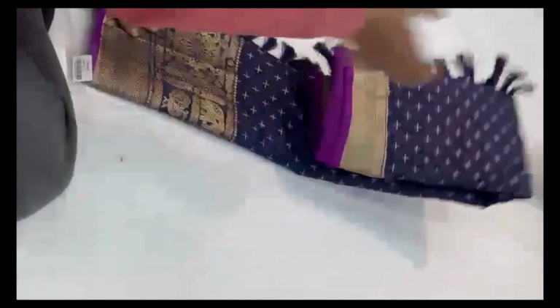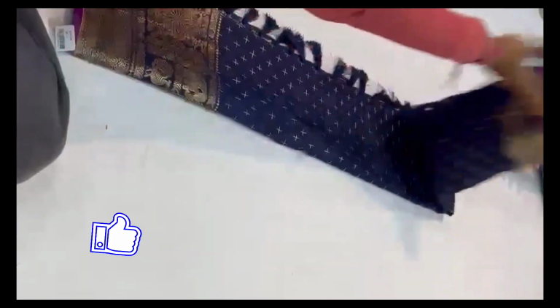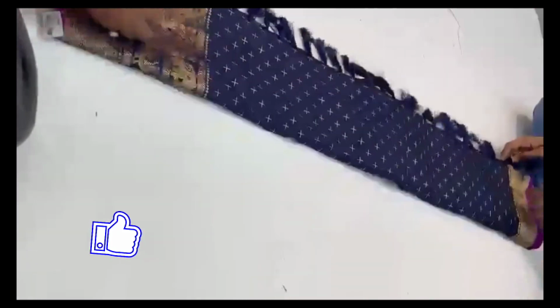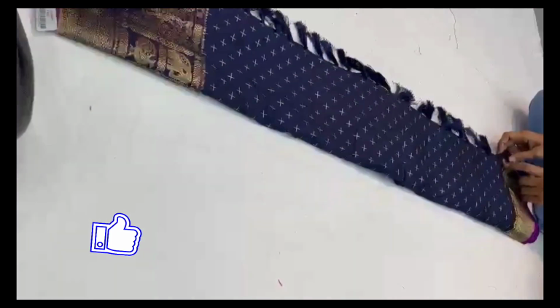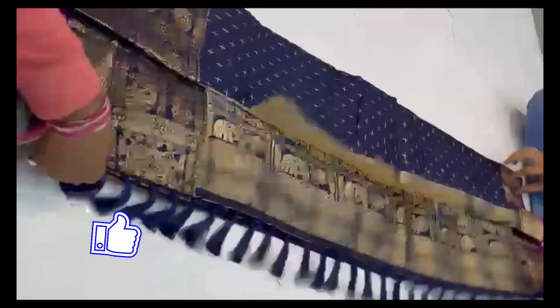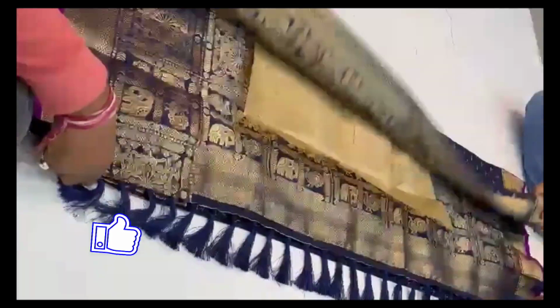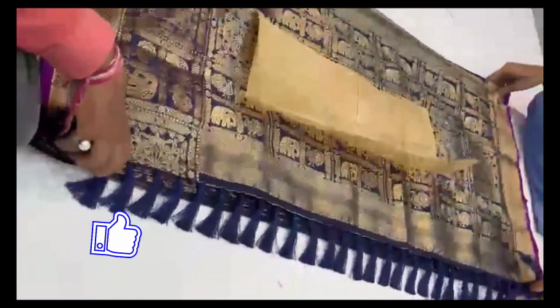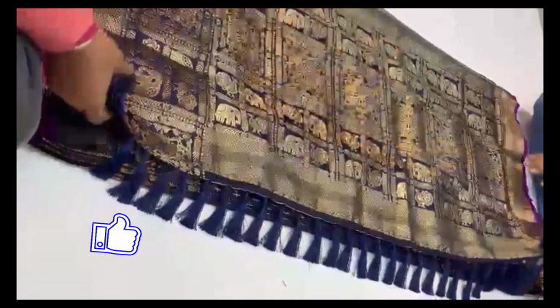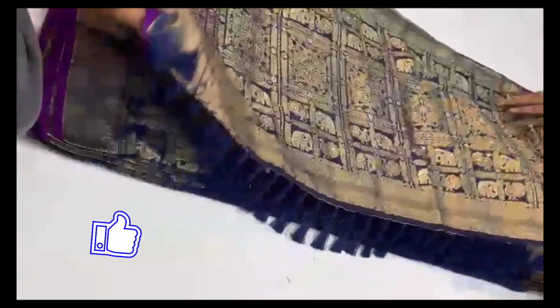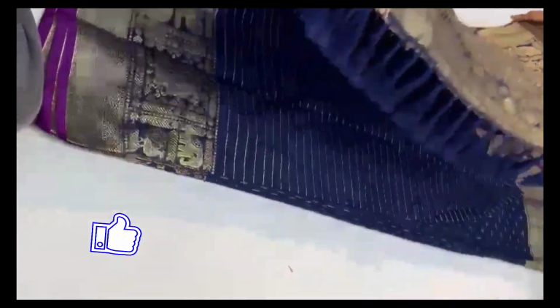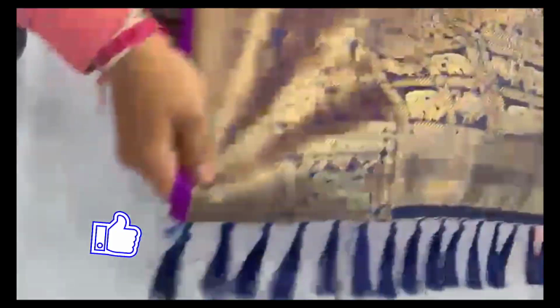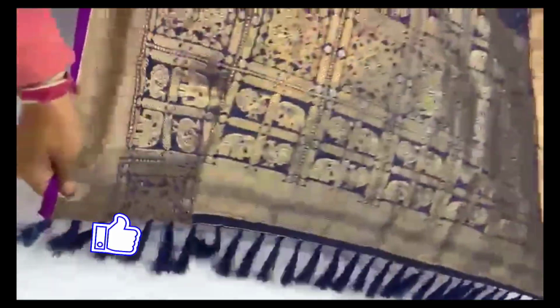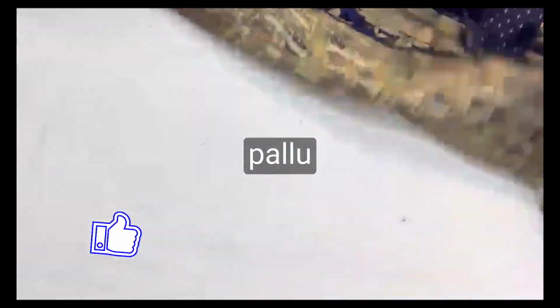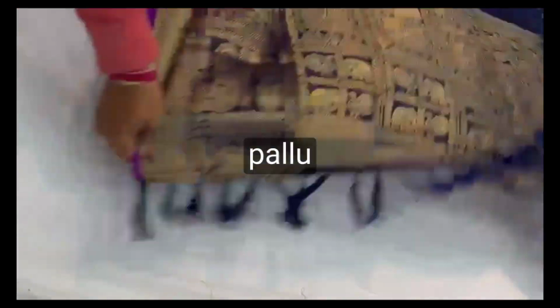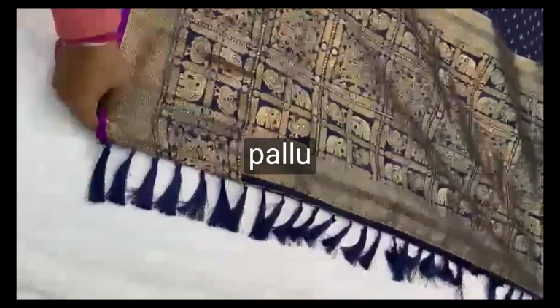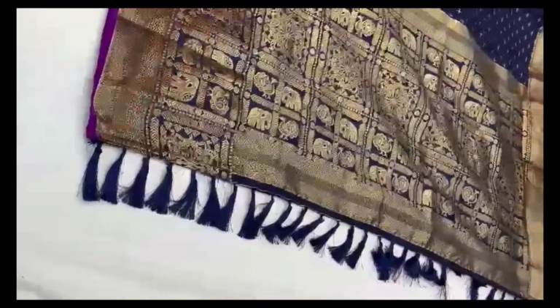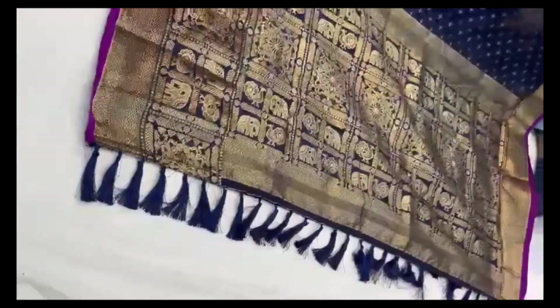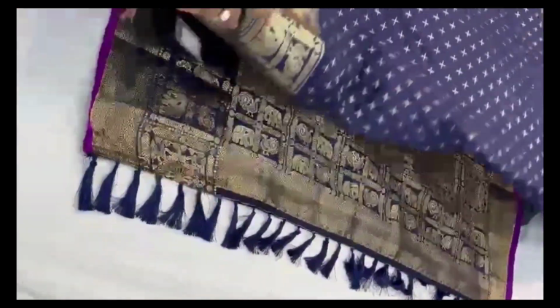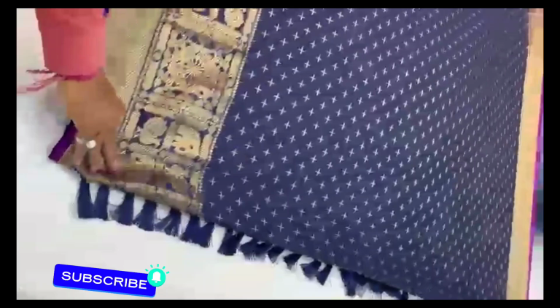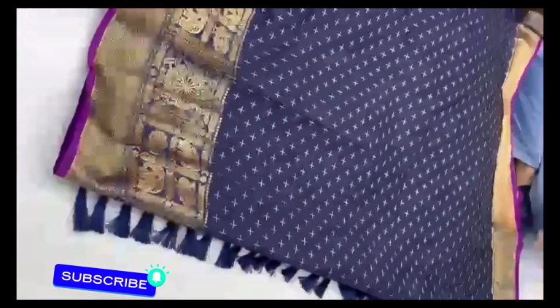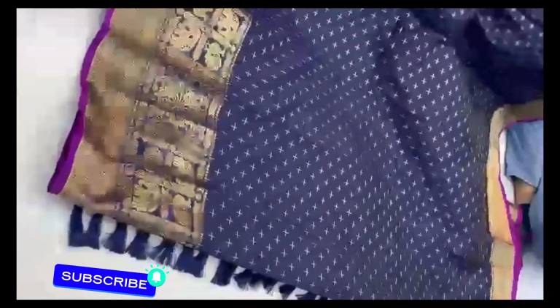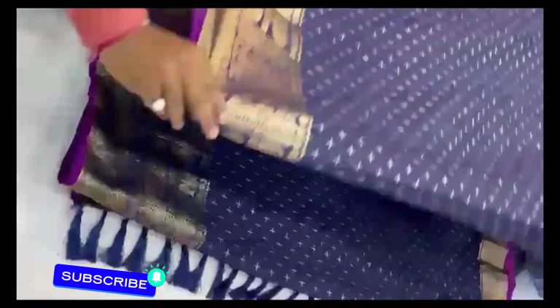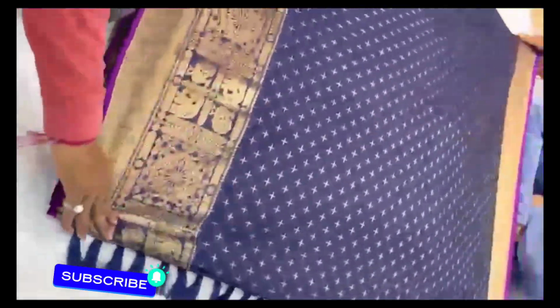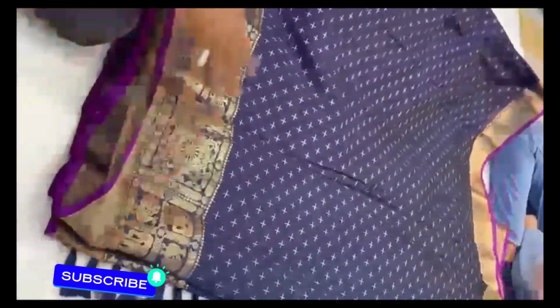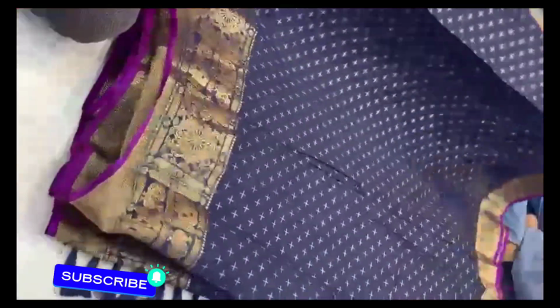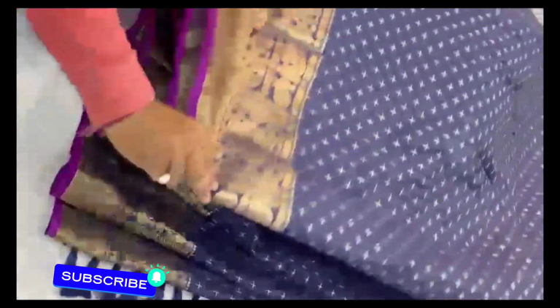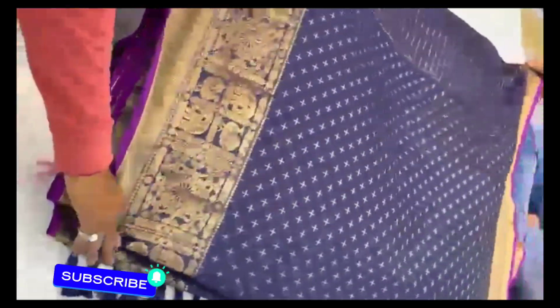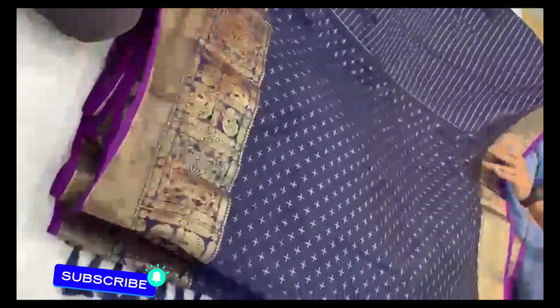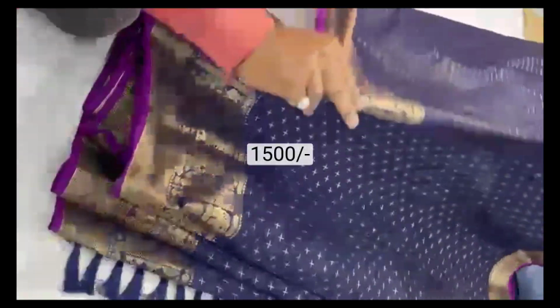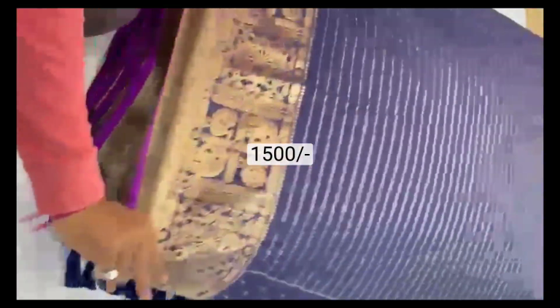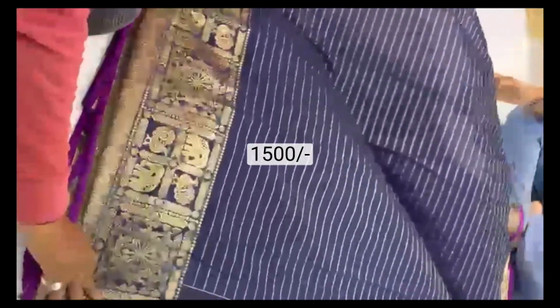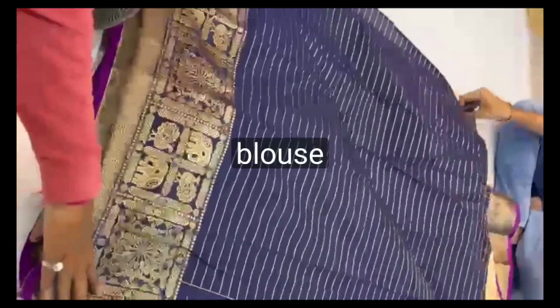Silk sari with a rich pallu. Gold zari weaving all over the sari, big border with gold zari weaving. Sari price is $1500.